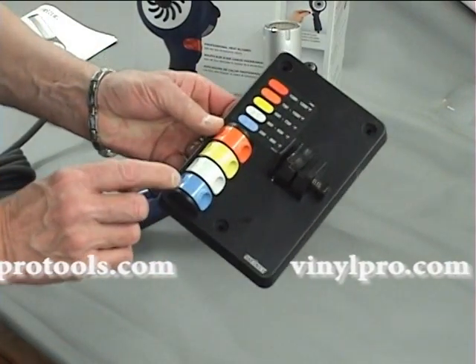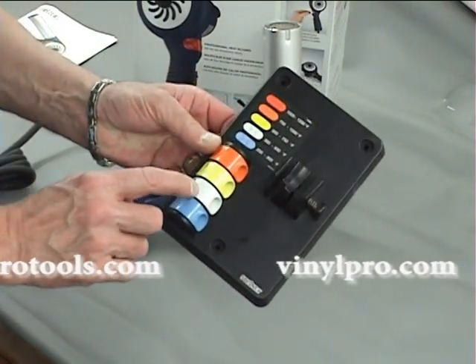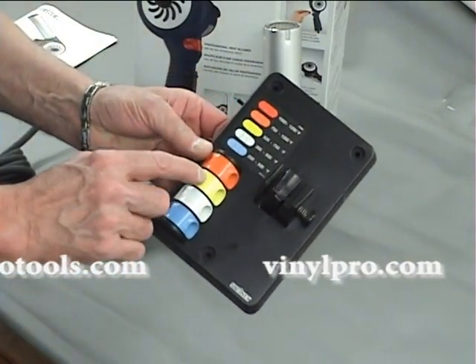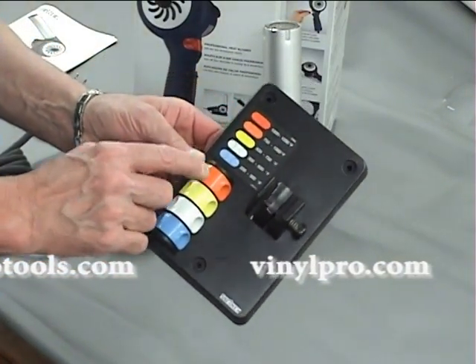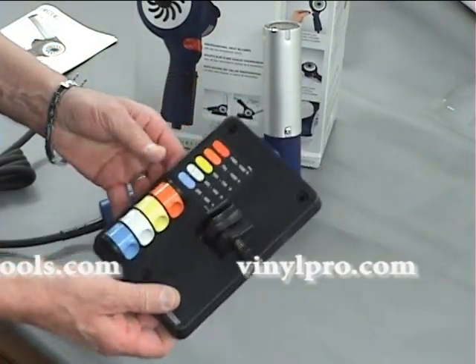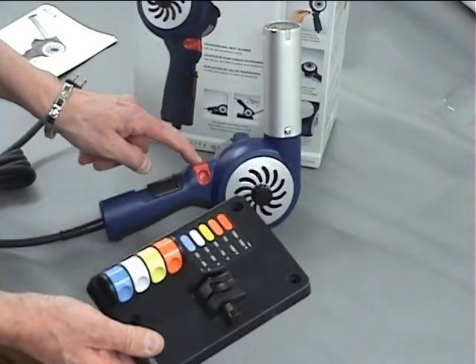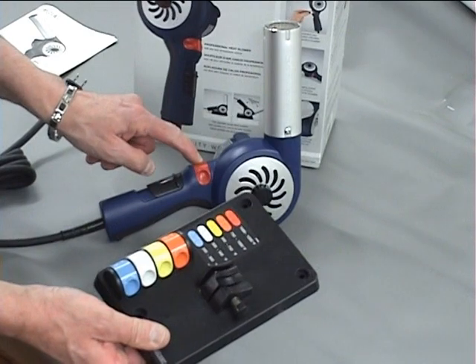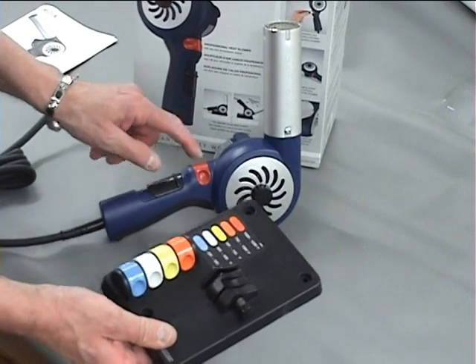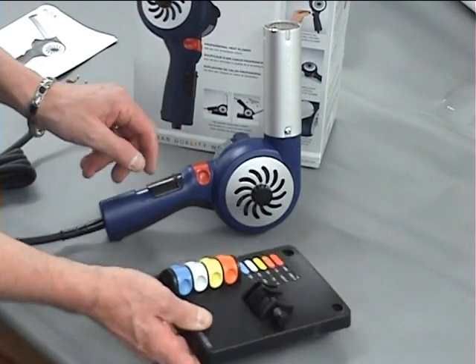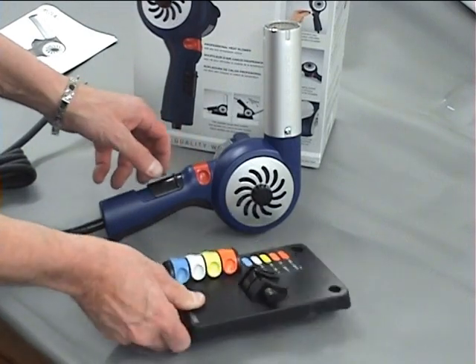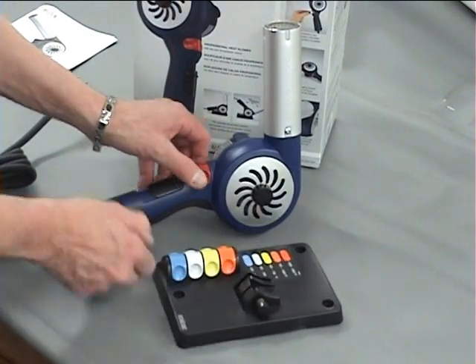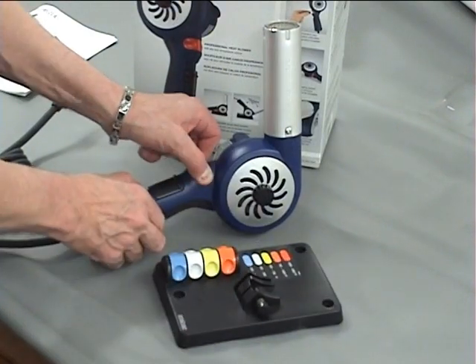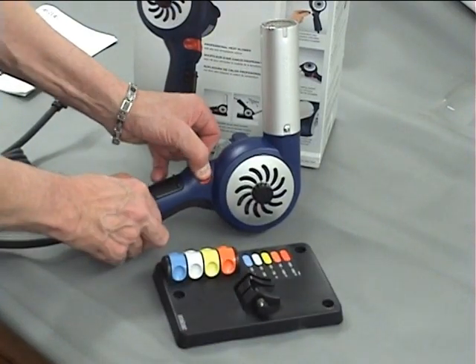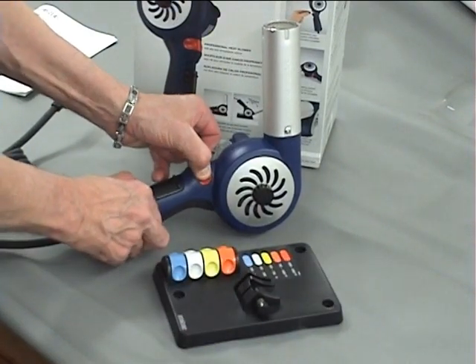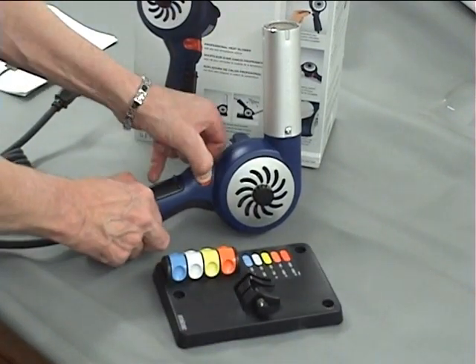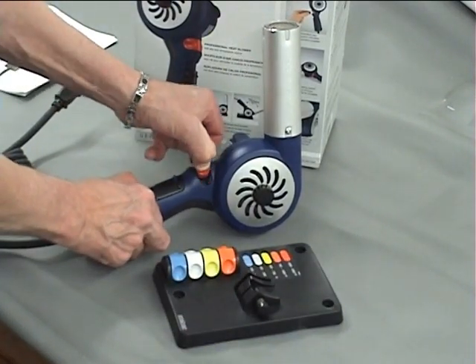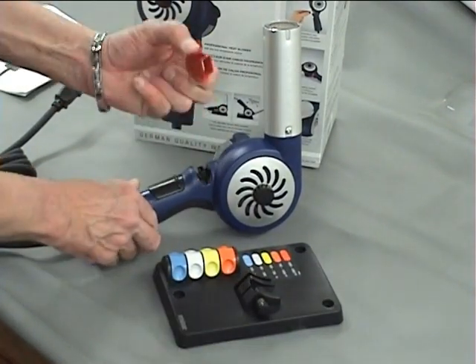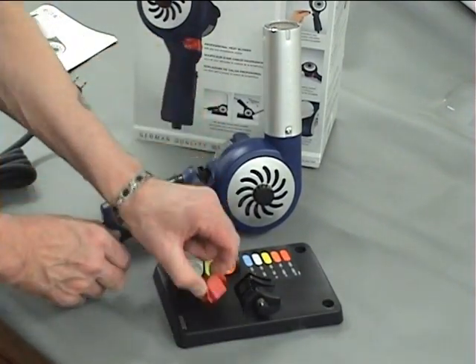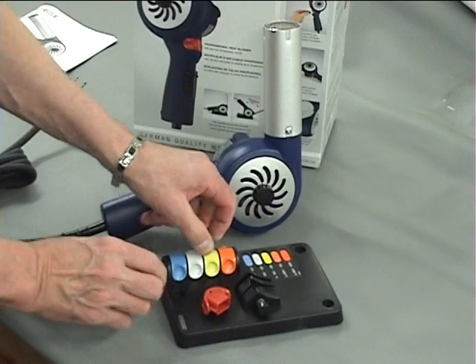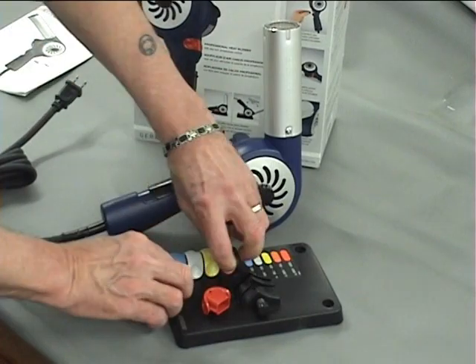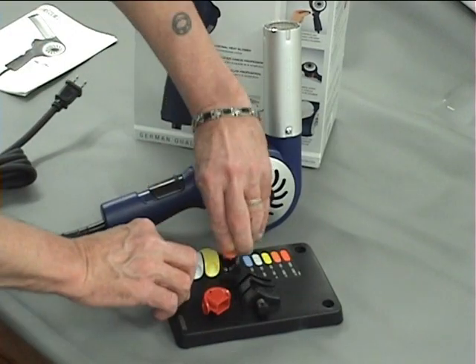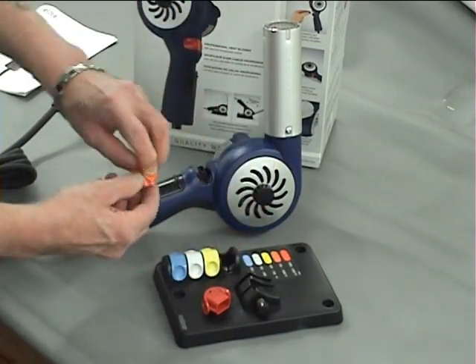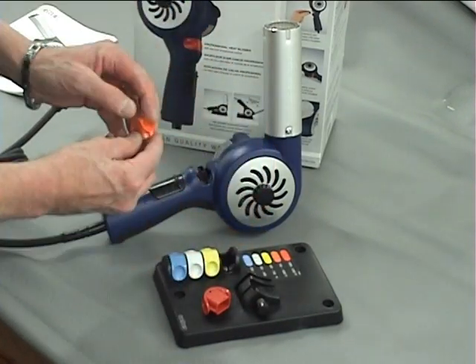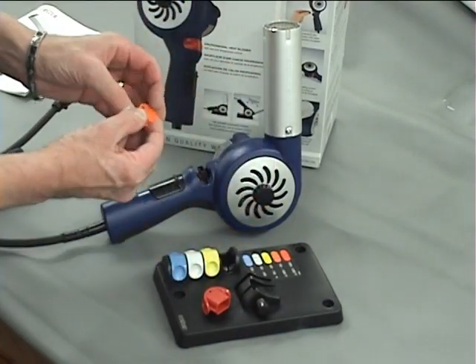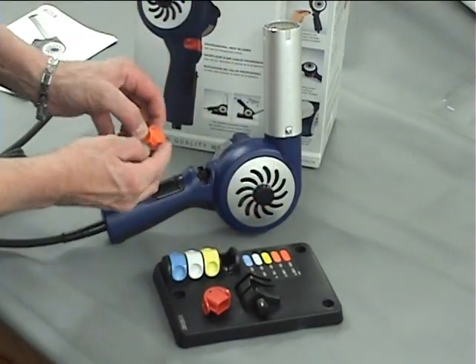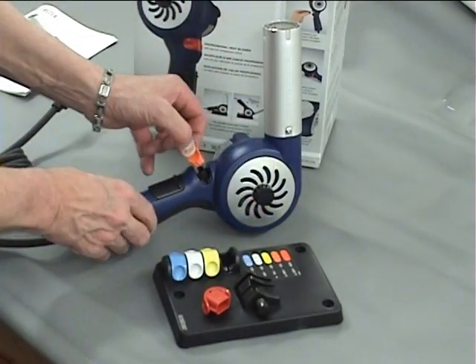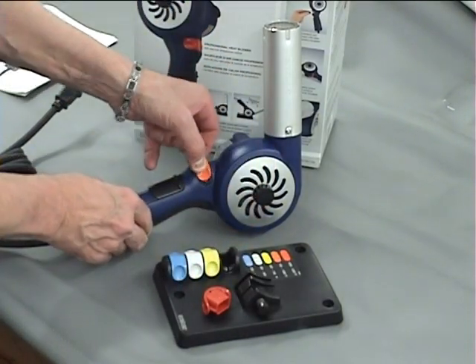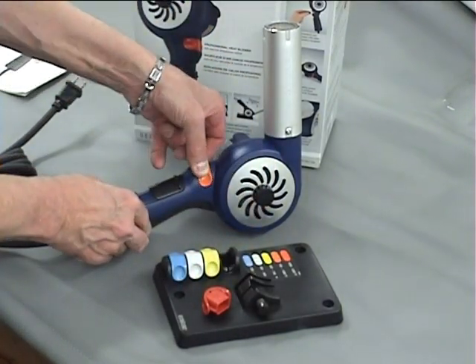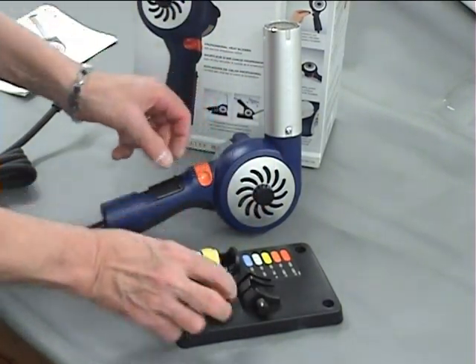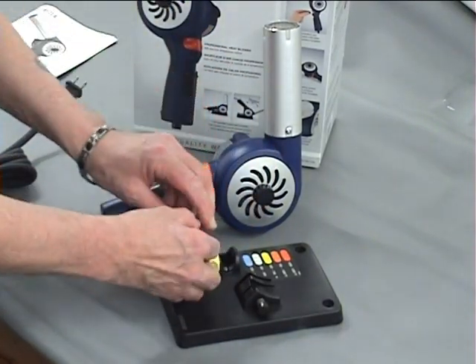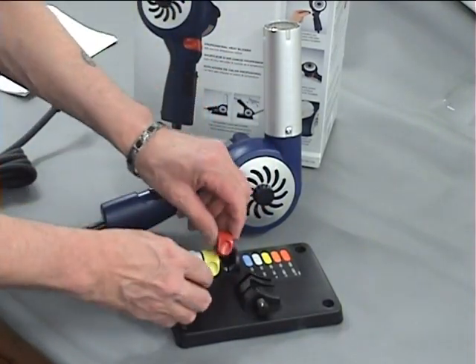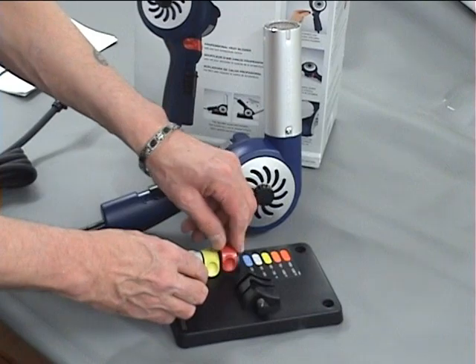It comes with five different keys that give you a temperature range from 200 to 1200 degrees. And it's so easy to change — all you do is take one key out and replace it with the other one, depending on what temperature range you want.